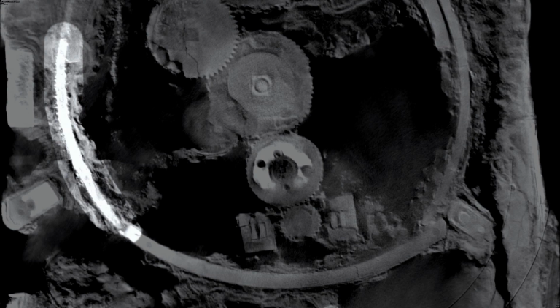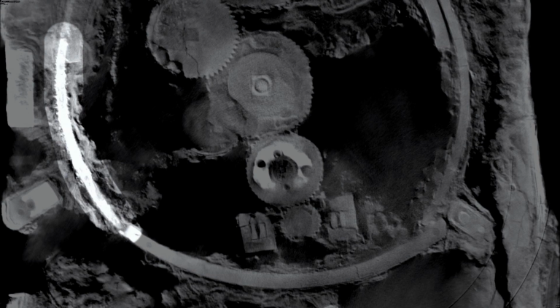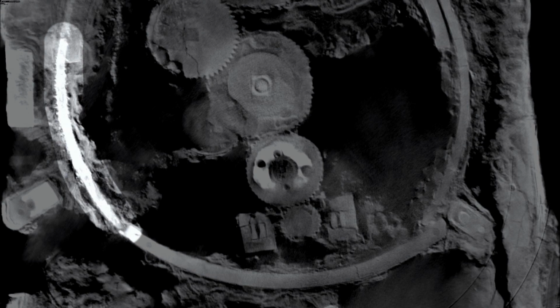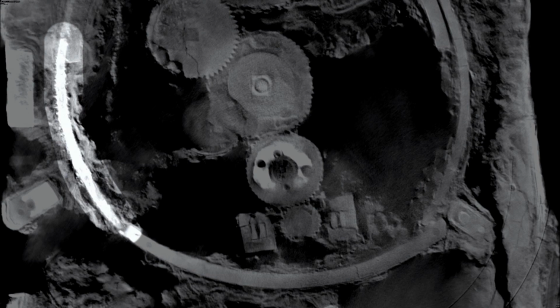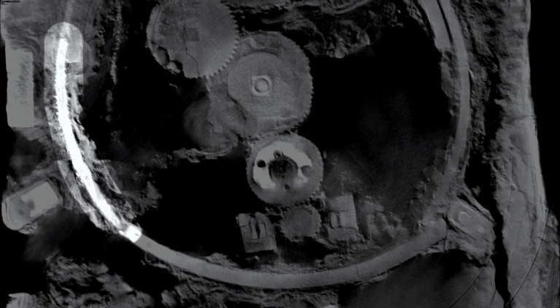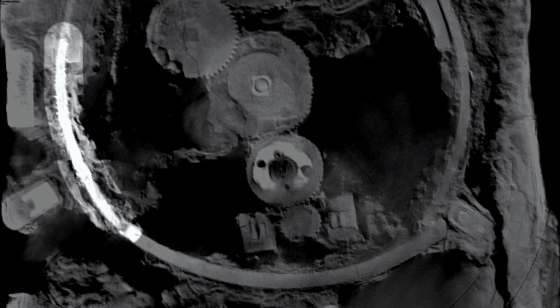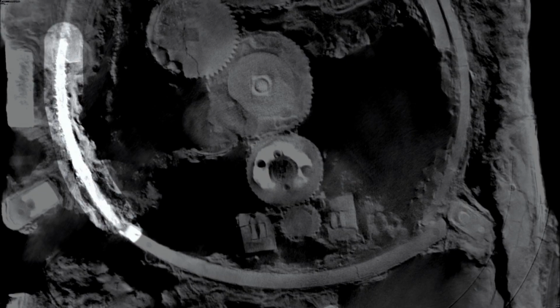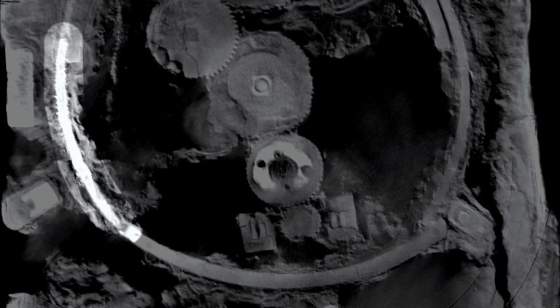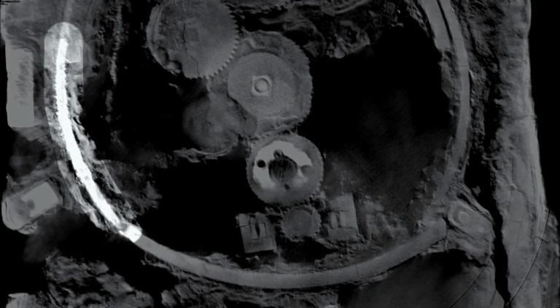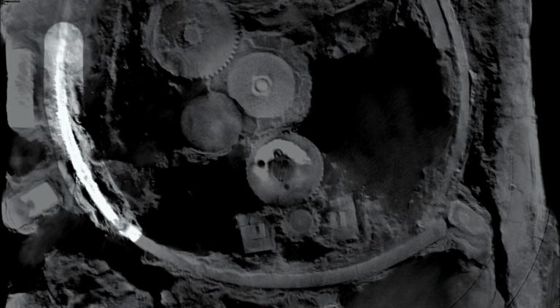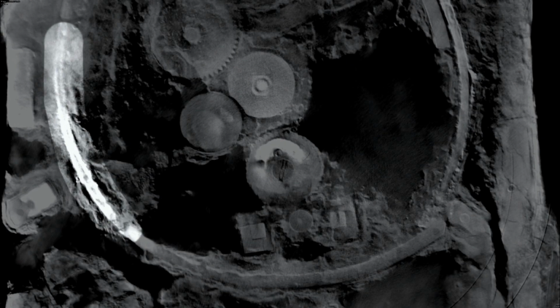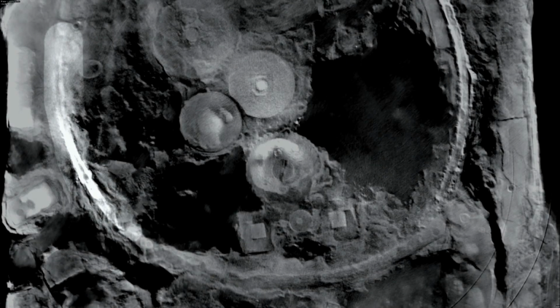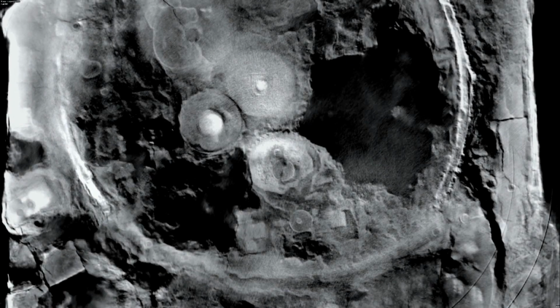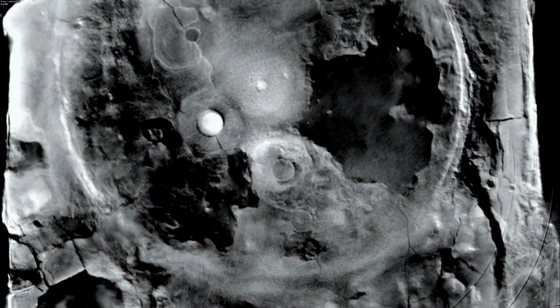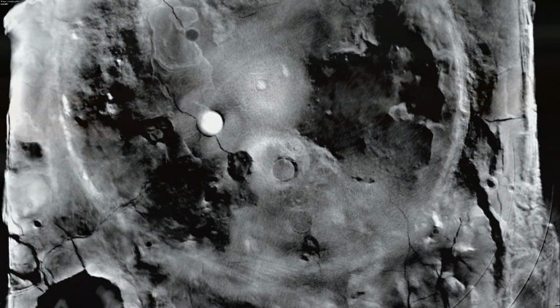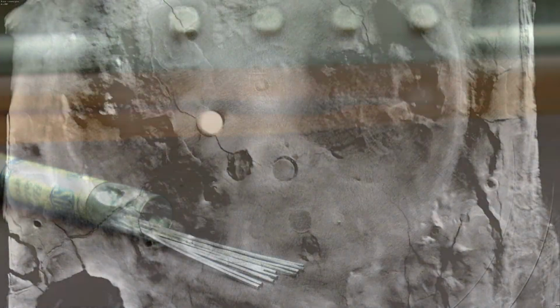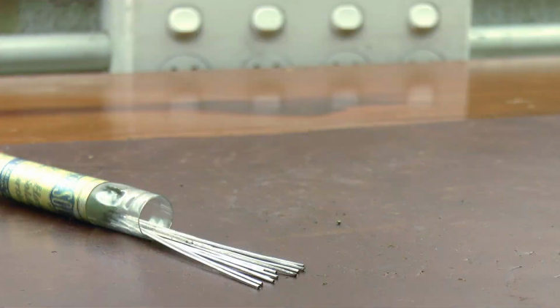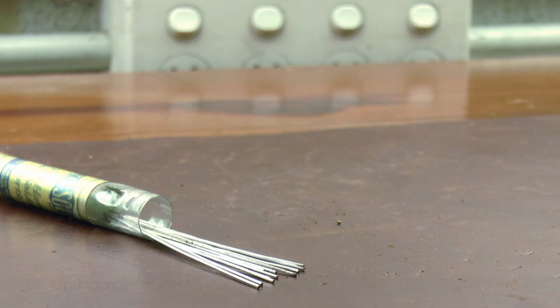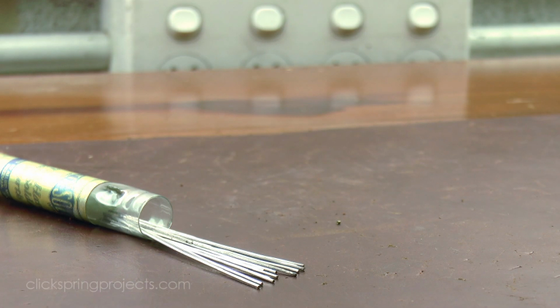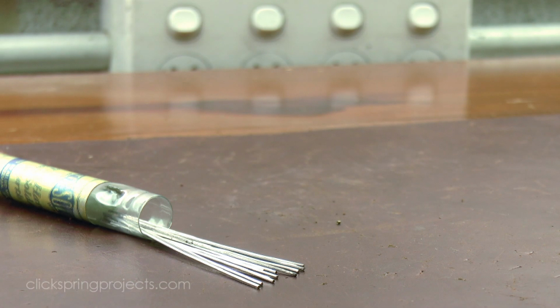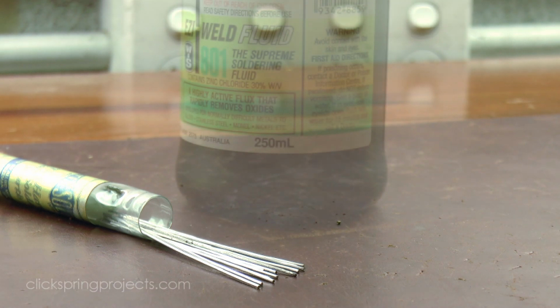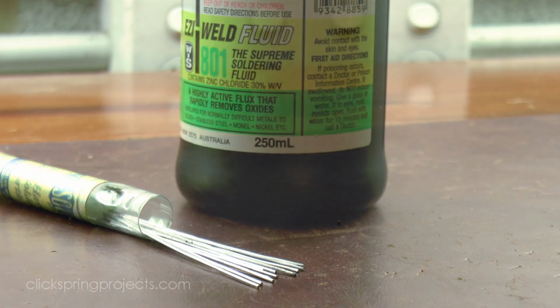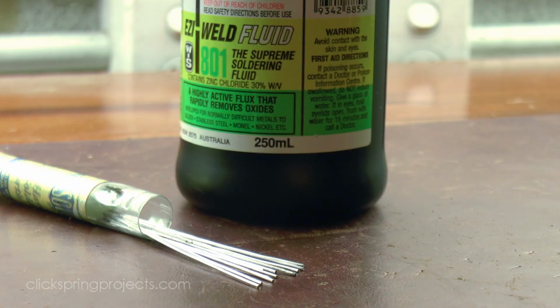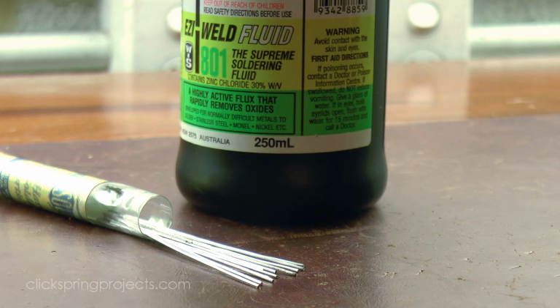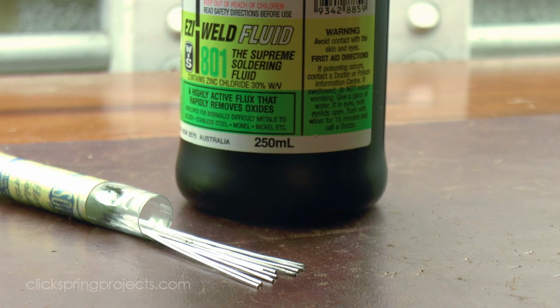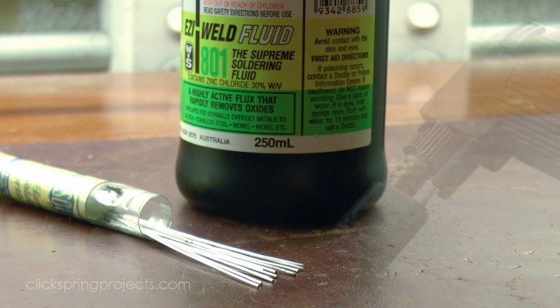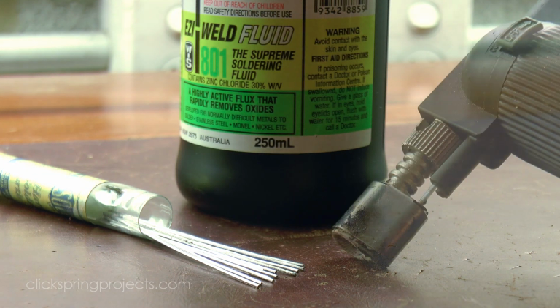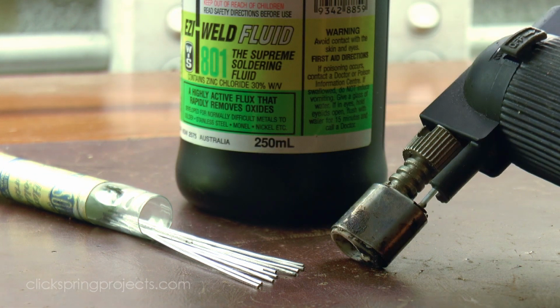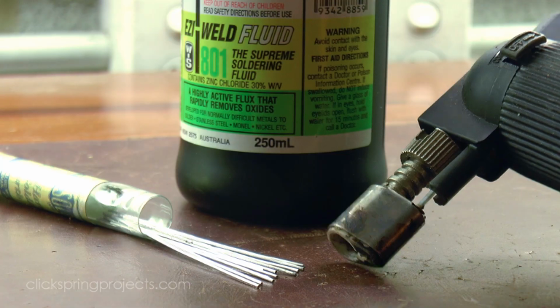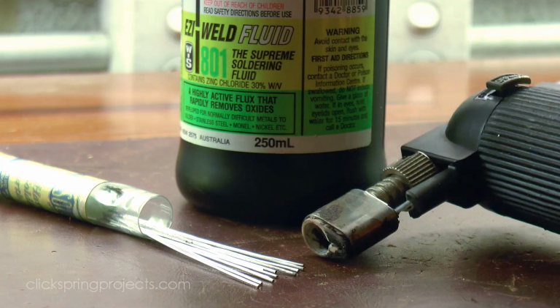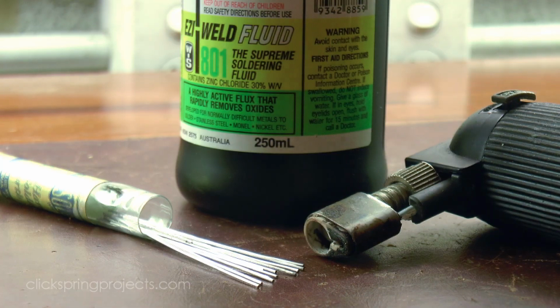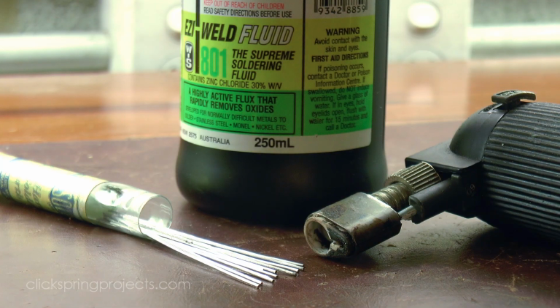A thin layer of solder that has for the most part run quite well throughout the join. And it tells us a great deal, because although the tools and materials may have evolved, the requirements for a good solder join were exactly the same 2000 years ago as they are today.